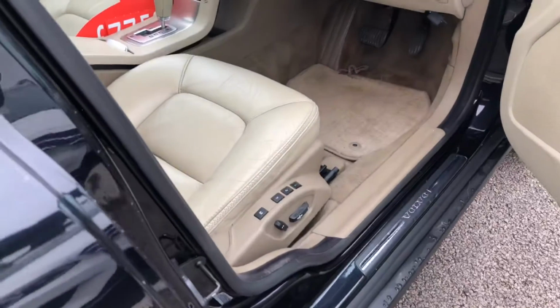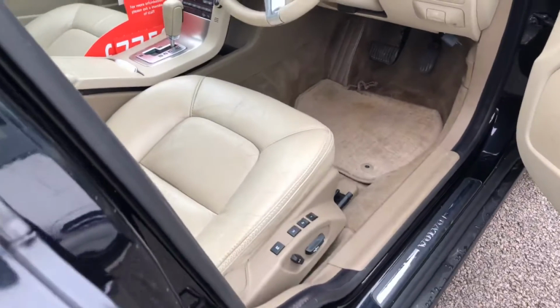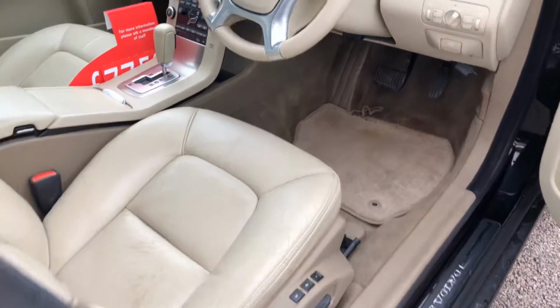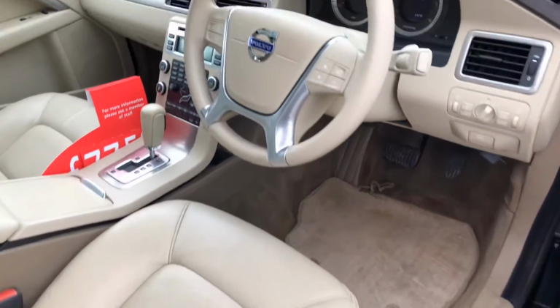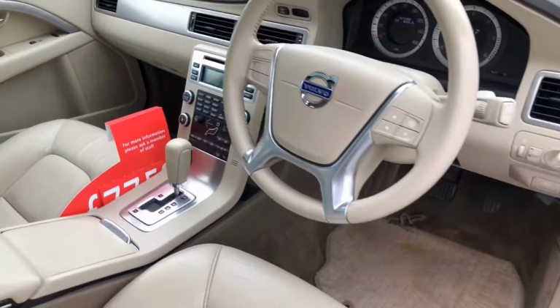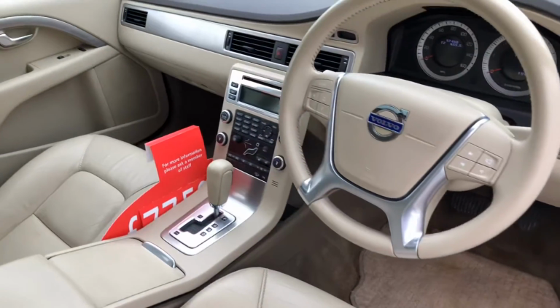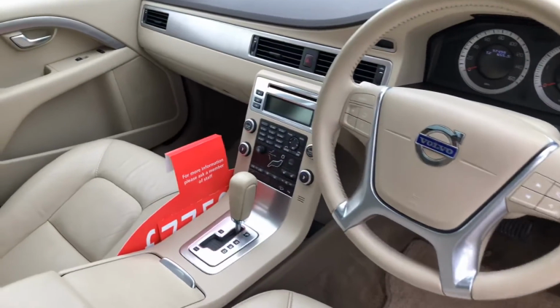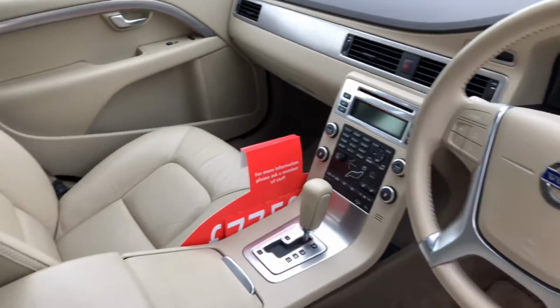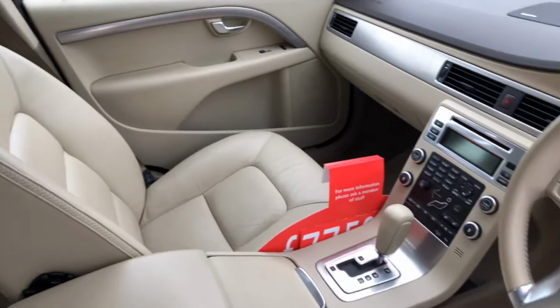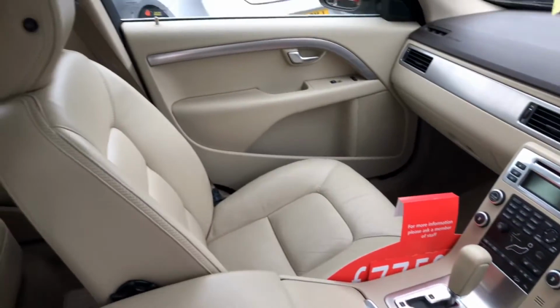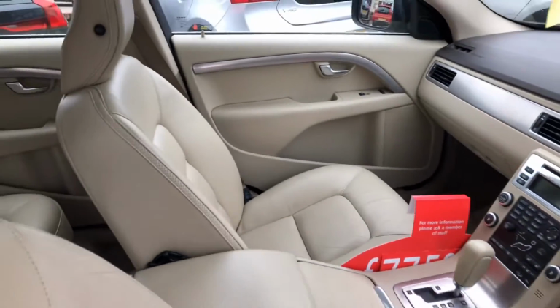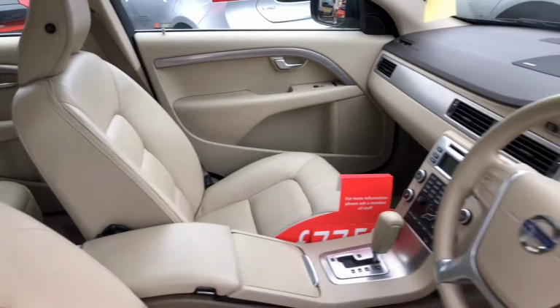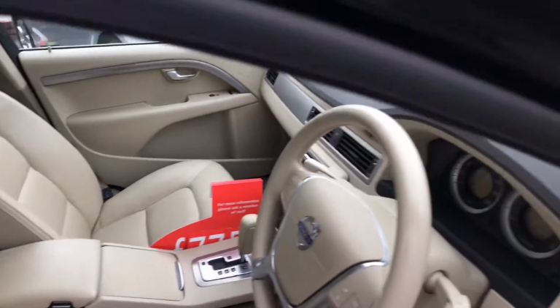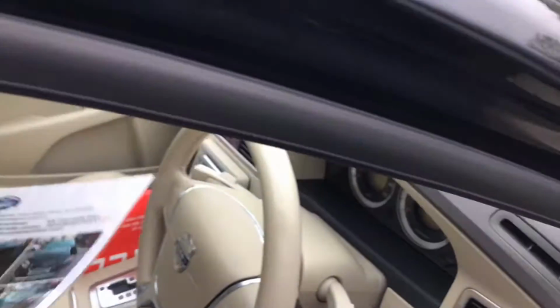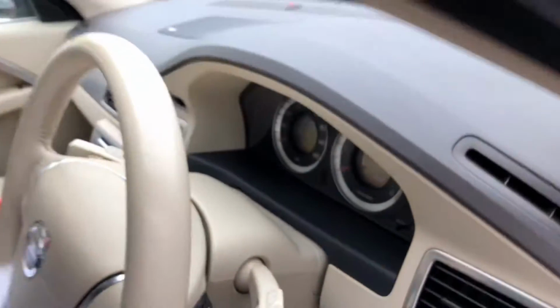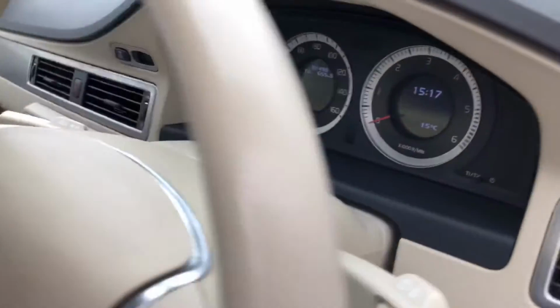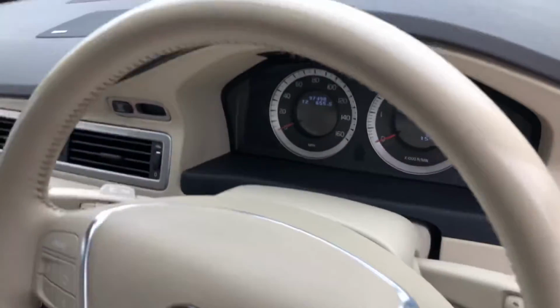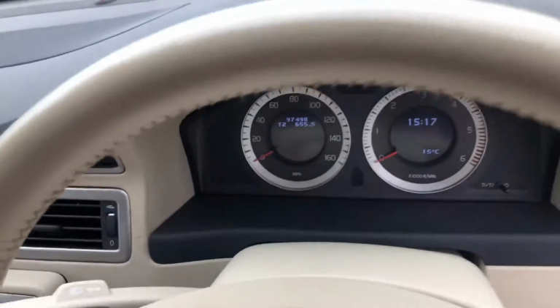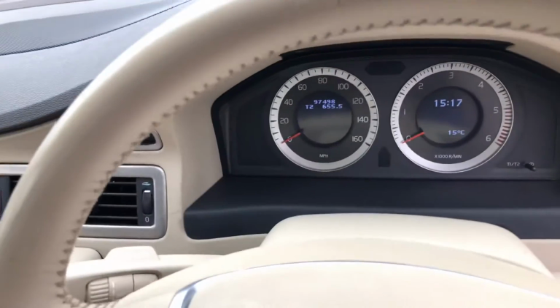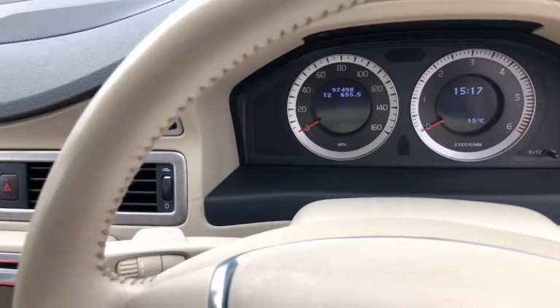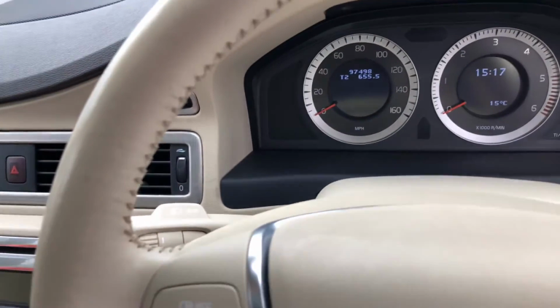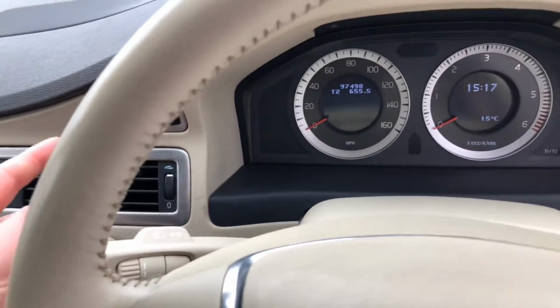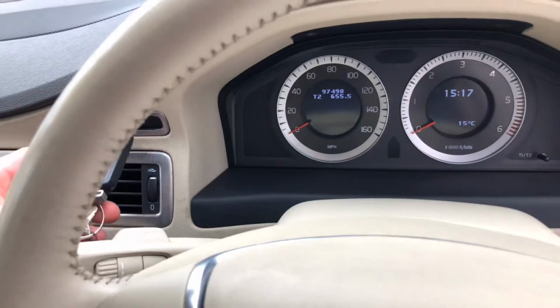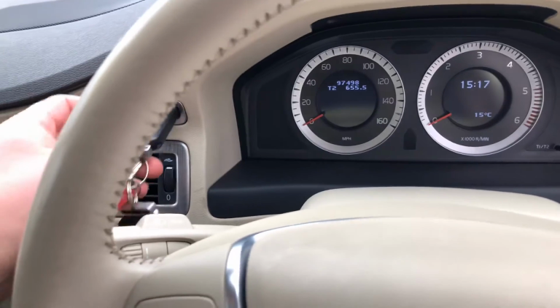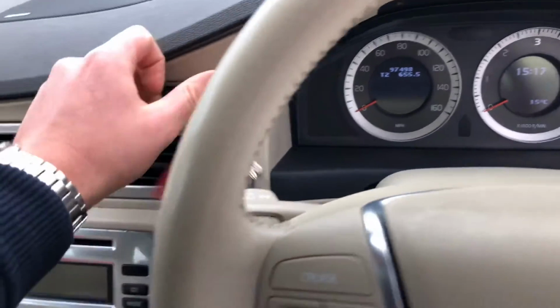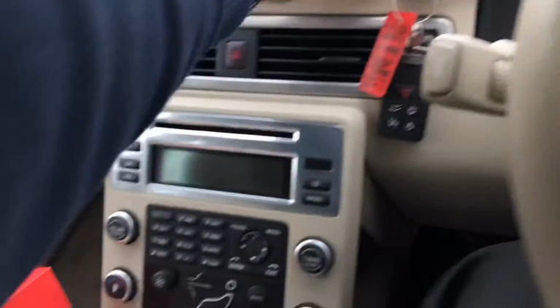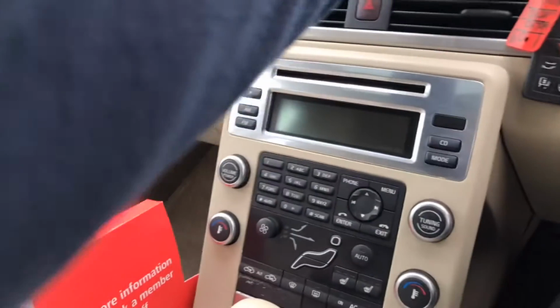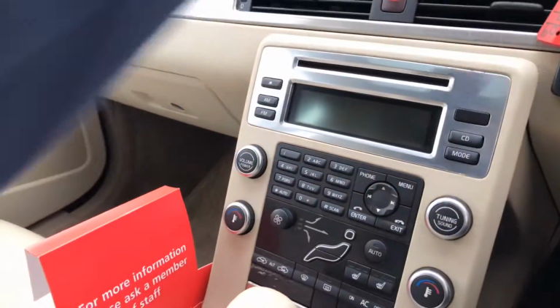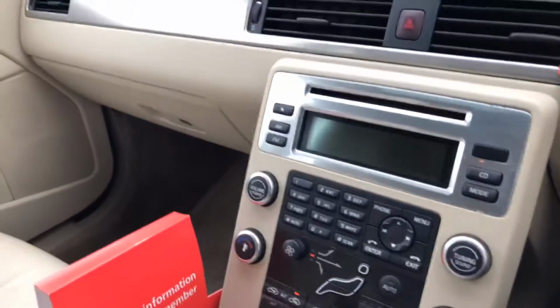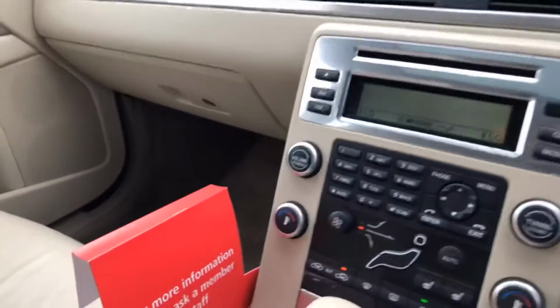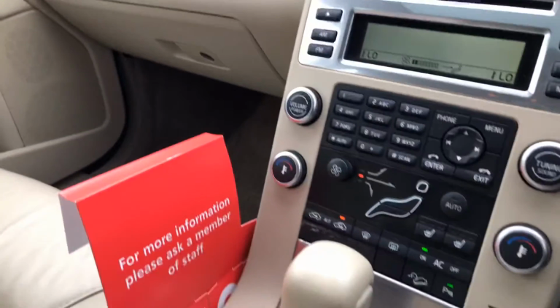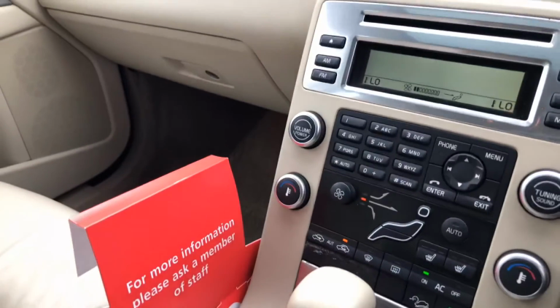It has an electronic memory driver seat. It's covered 97,498 miles and we've got heated front seats.